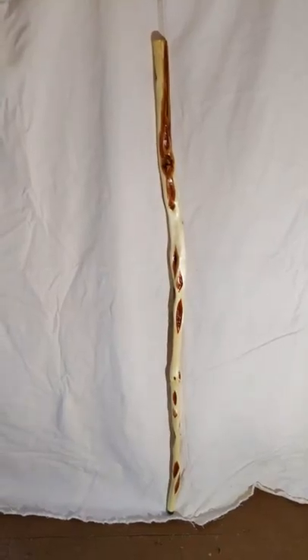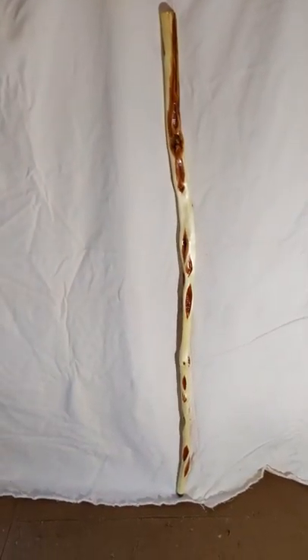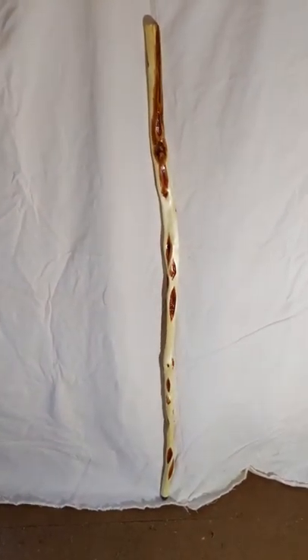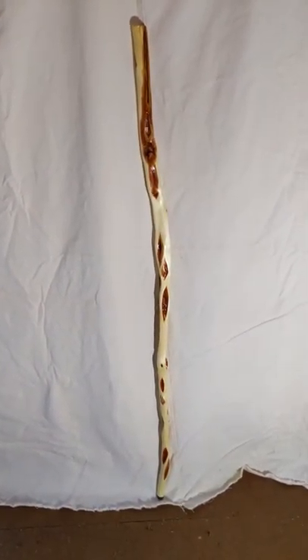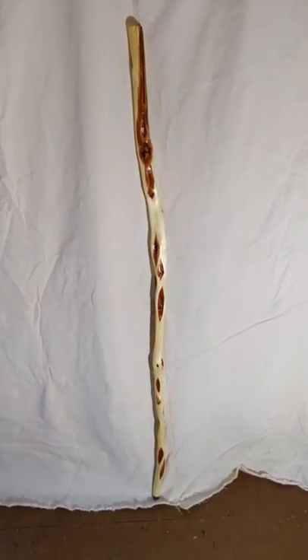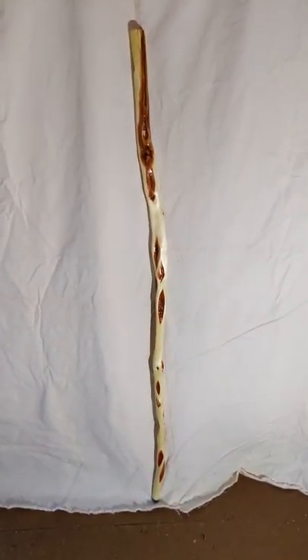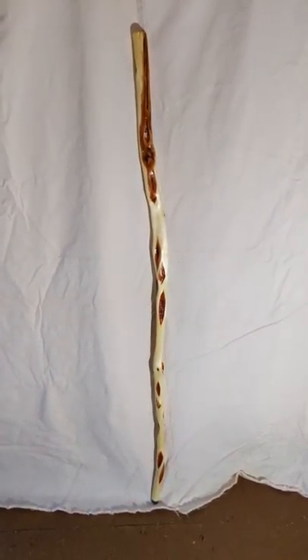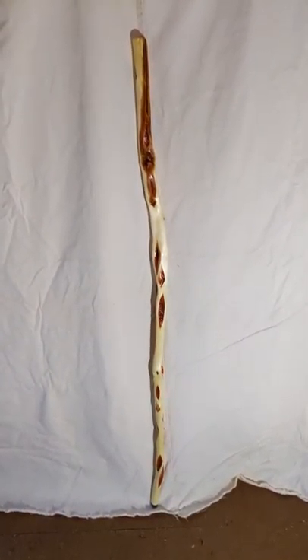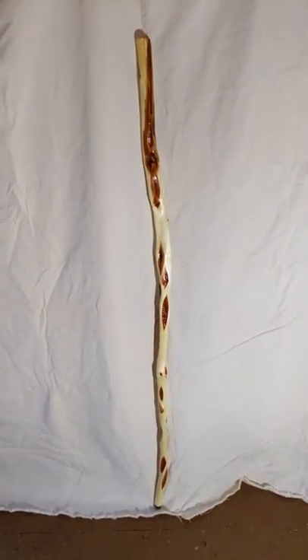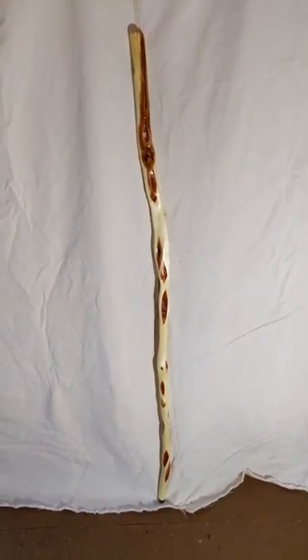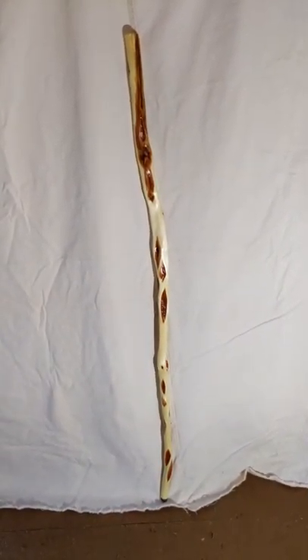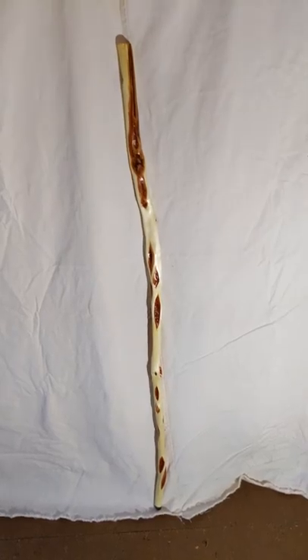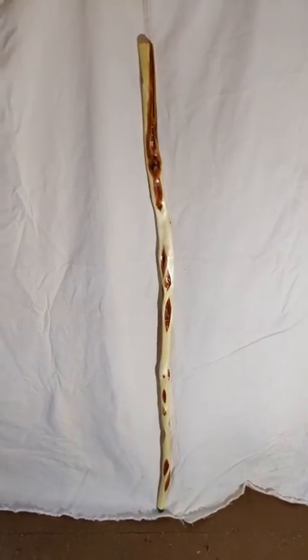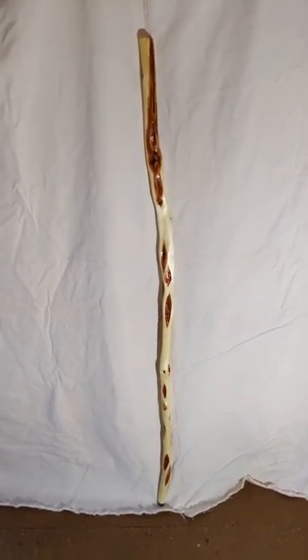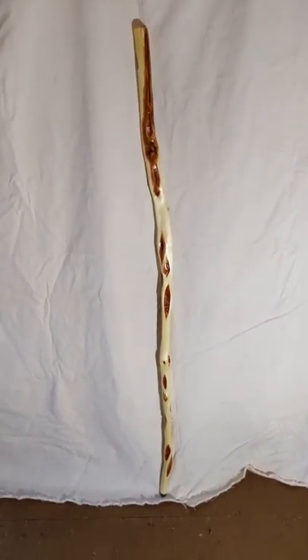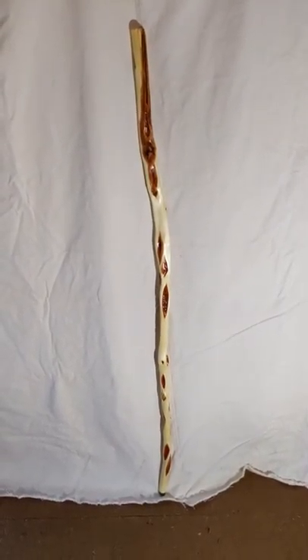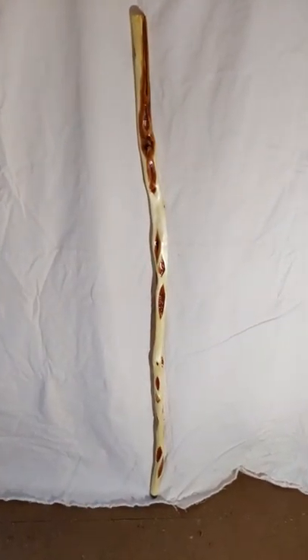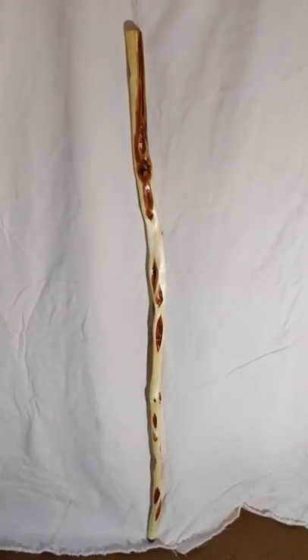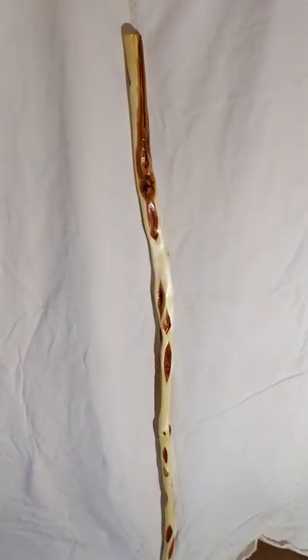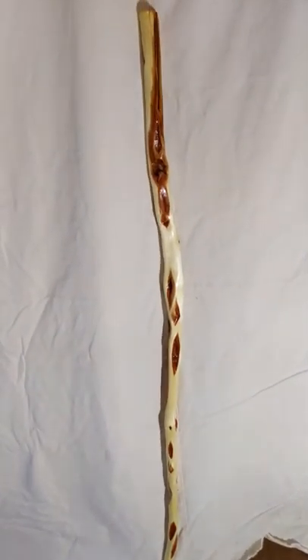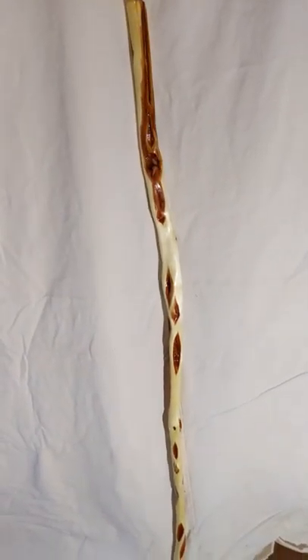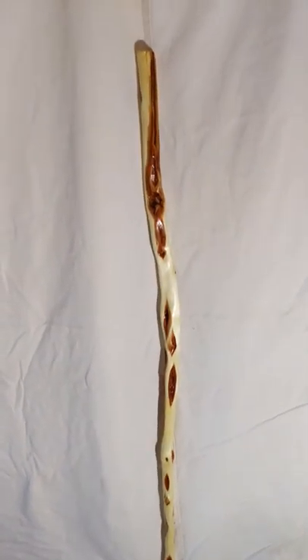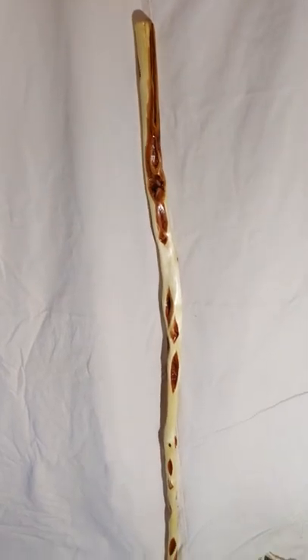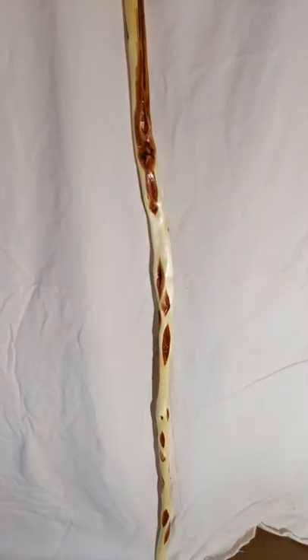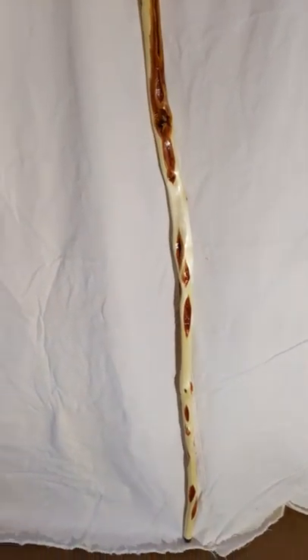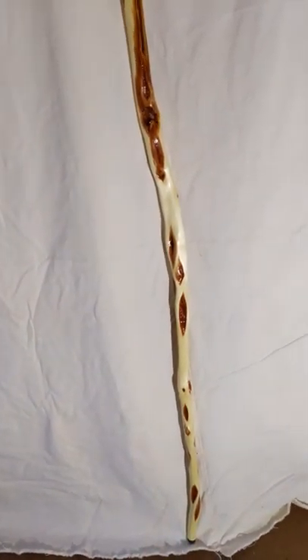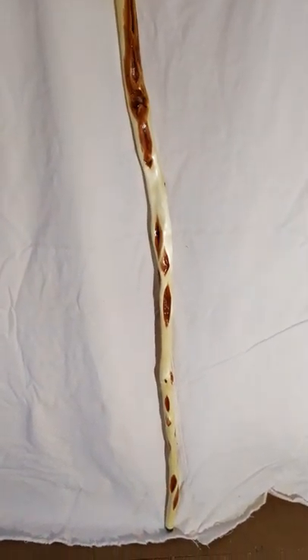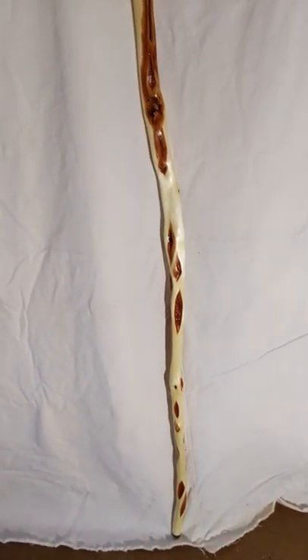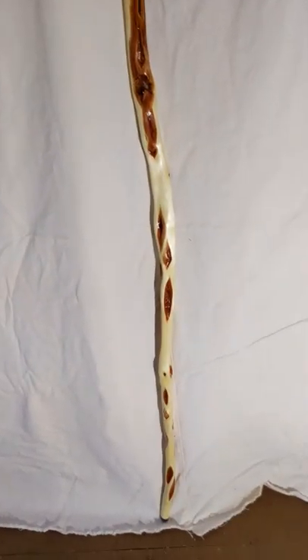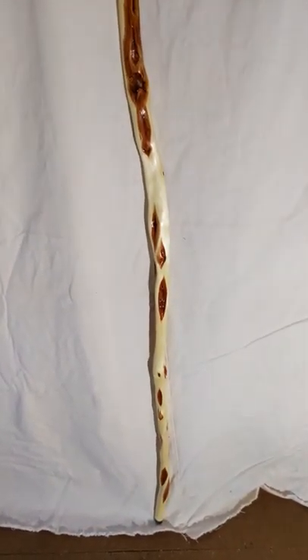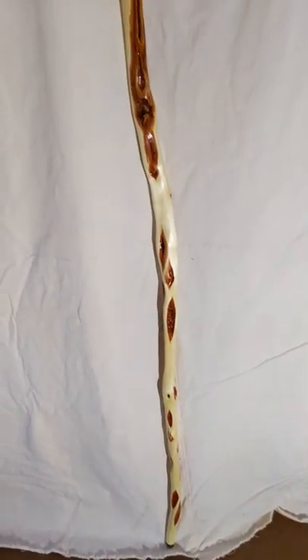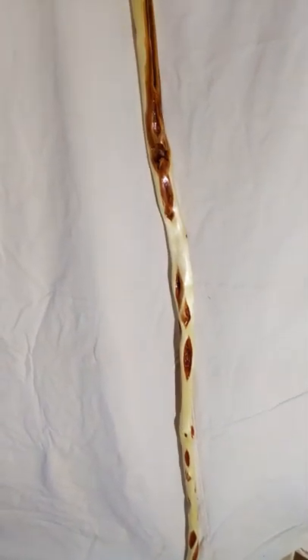Hi, I'm Tom from Tom's Willow Craft. I'd like to show you this beautiful diamond willow walking stick — 60 inches long, inch and a half at the handle, loaded with beautiful diamonds, and the sapwood is live, creamy white sapwood.